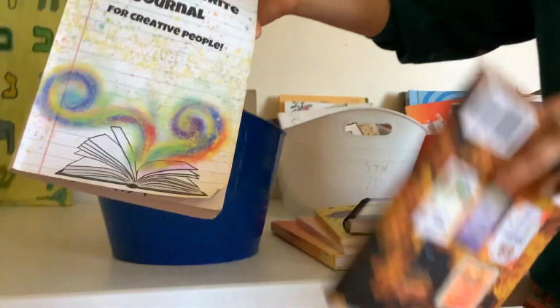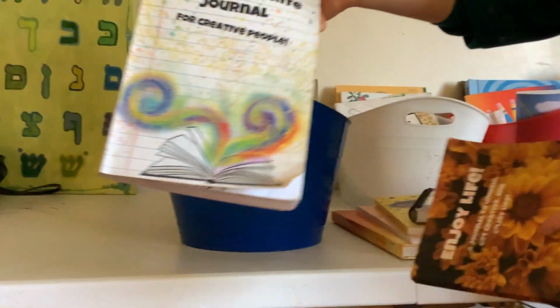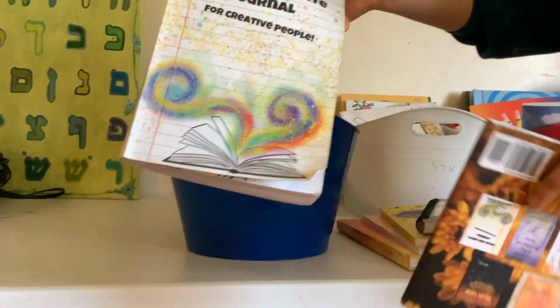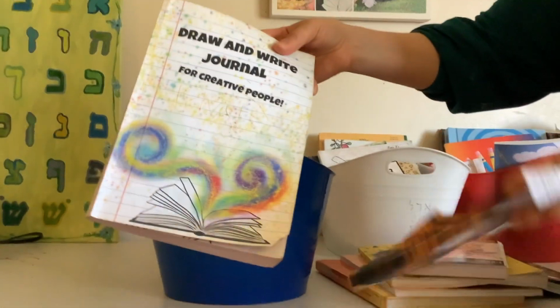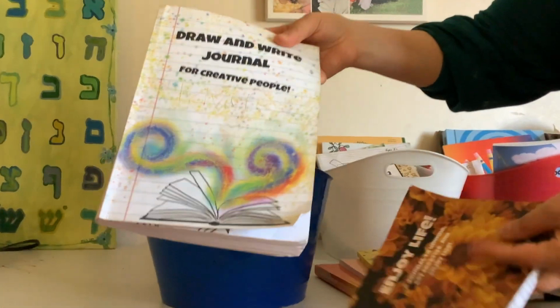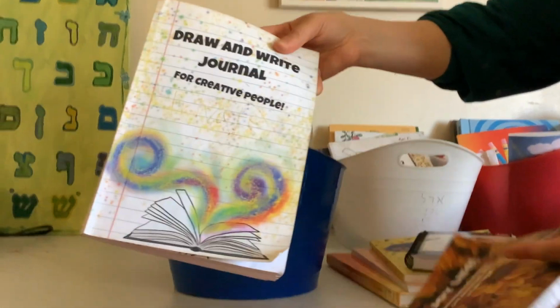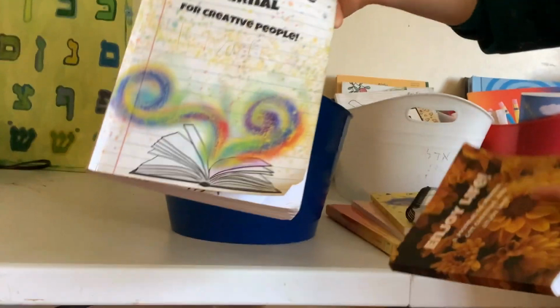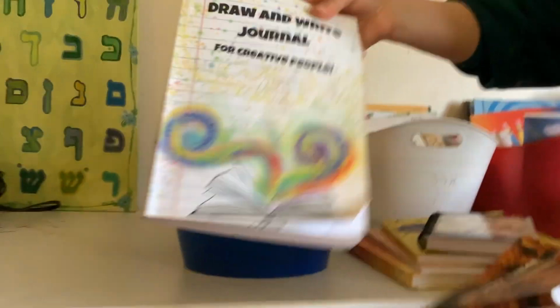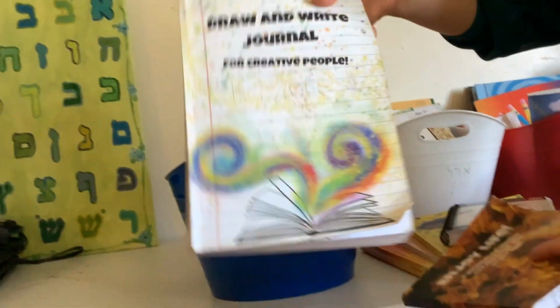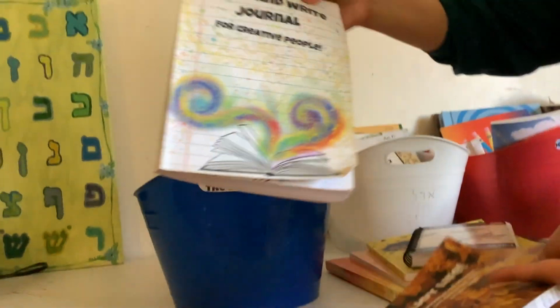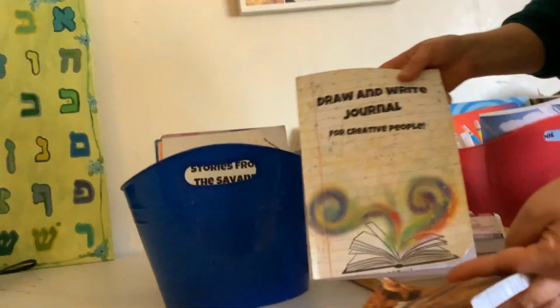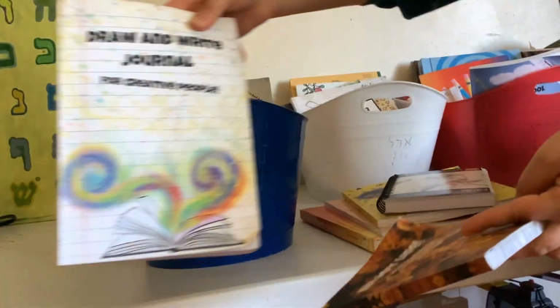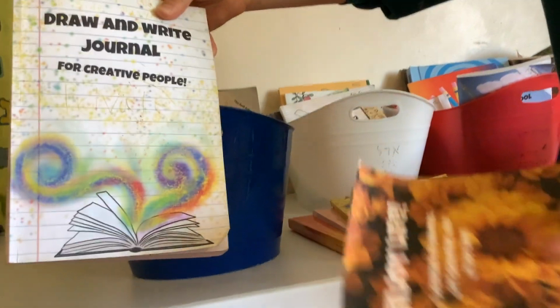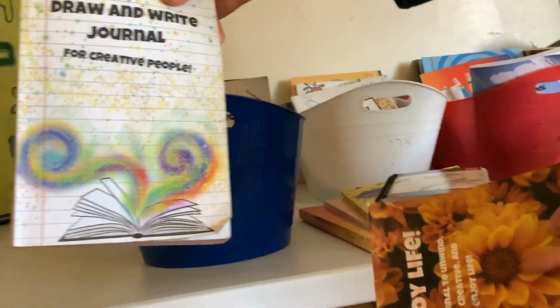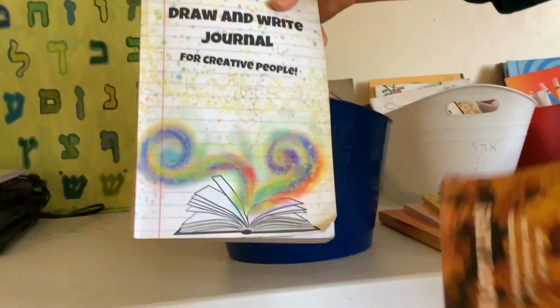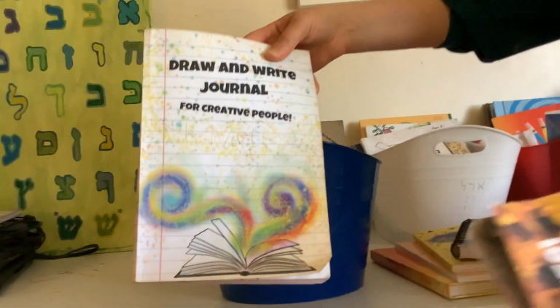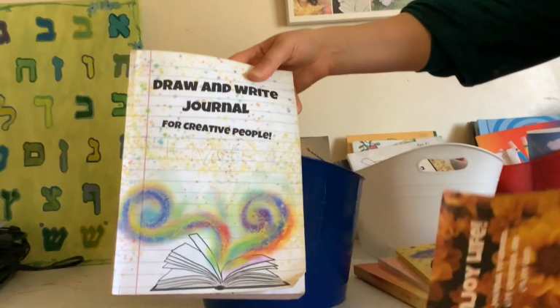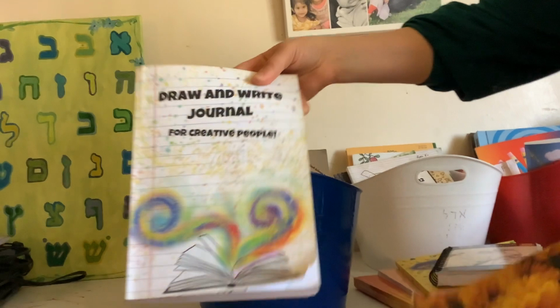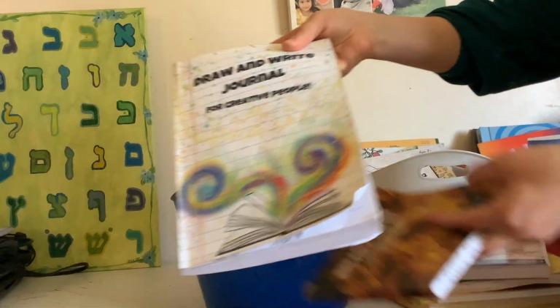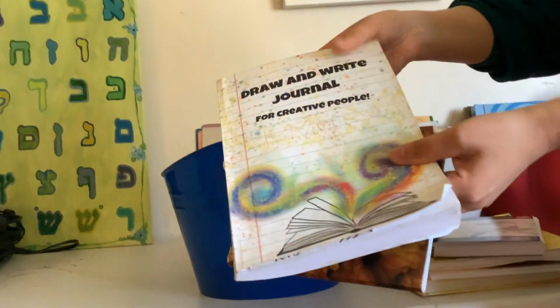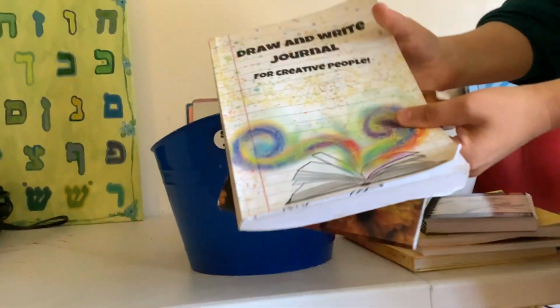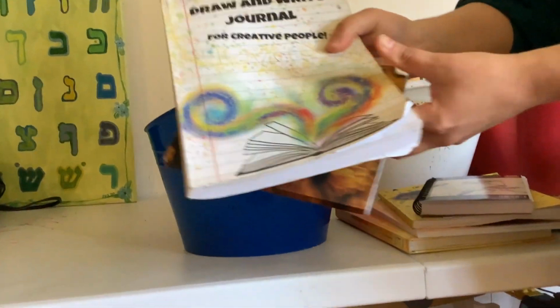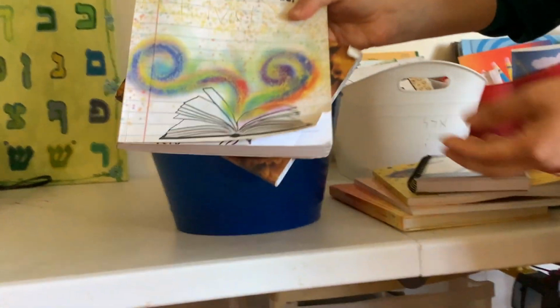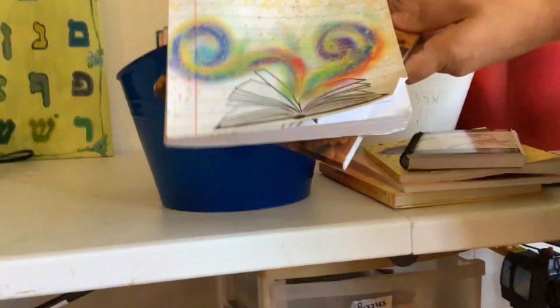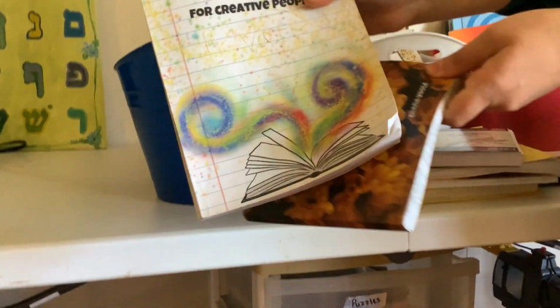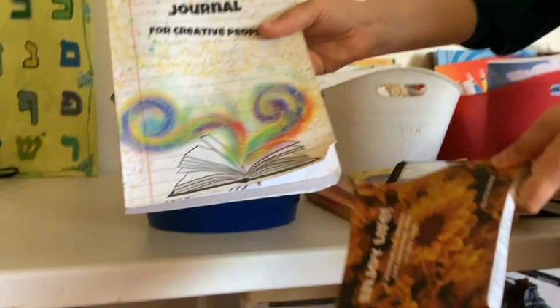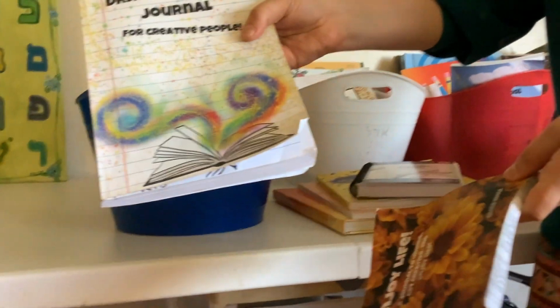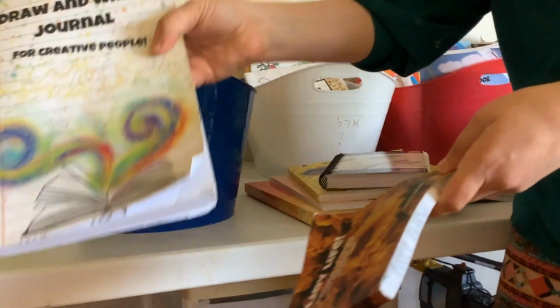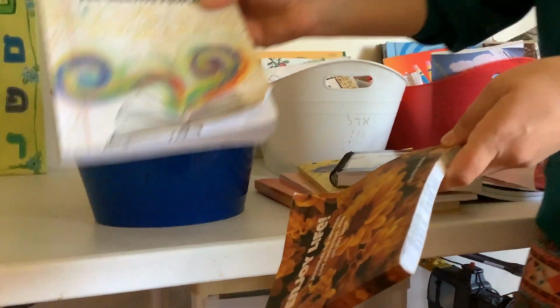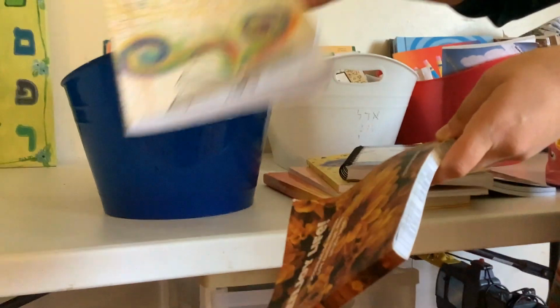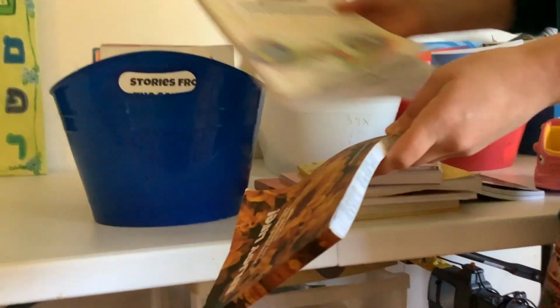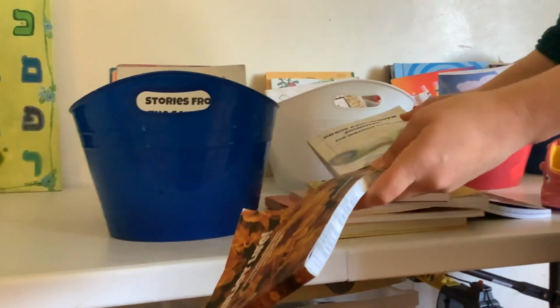If I'm throwing in some laundry, I'll say, just get out your draw-write journal real quick and do something there, and I'll be there in a minute. Or really at her own time, whenever she feels inspired to draw and write, which is really often because they love doing that stuff.